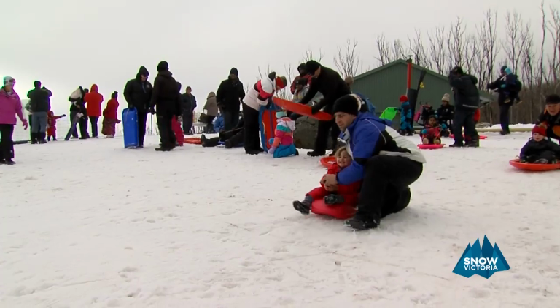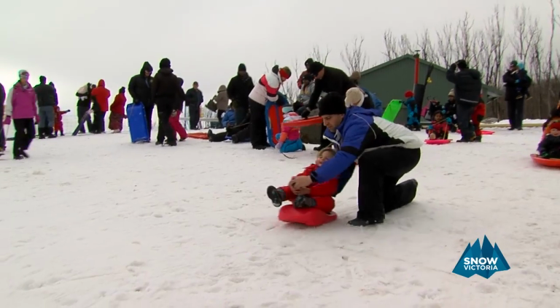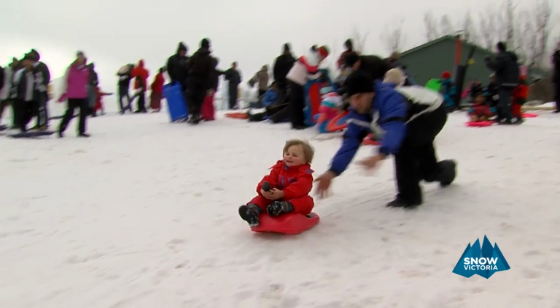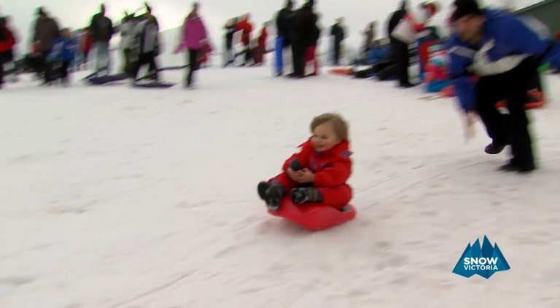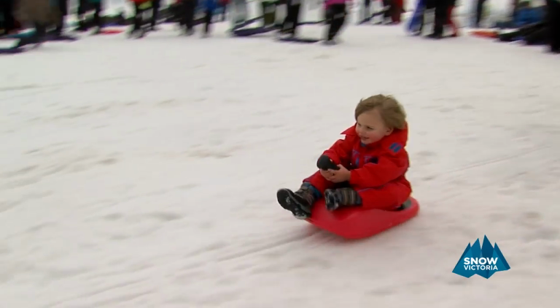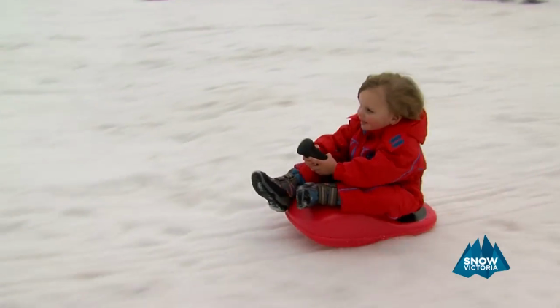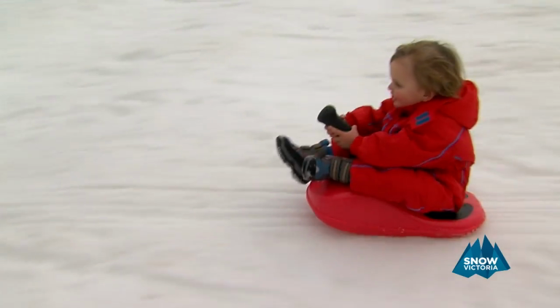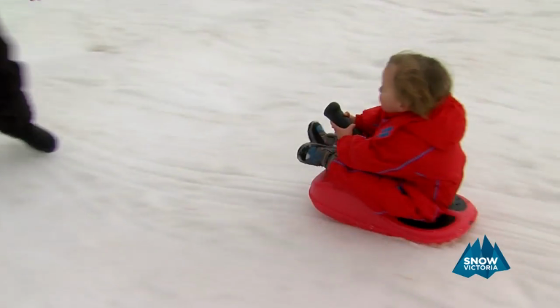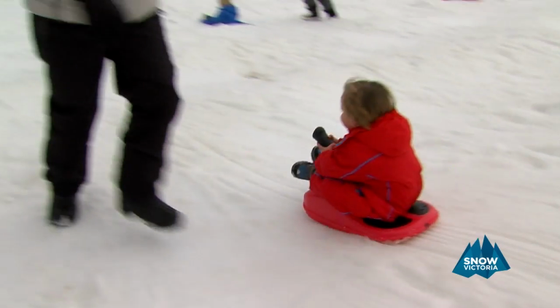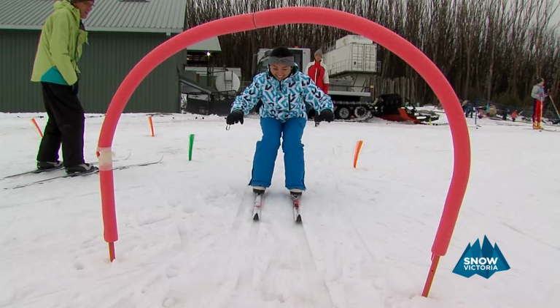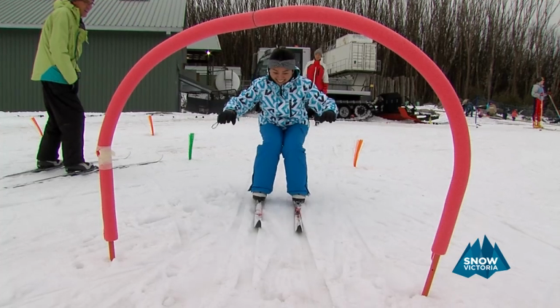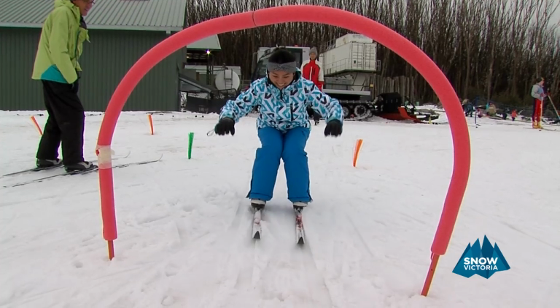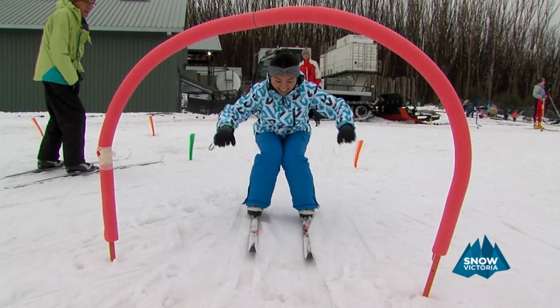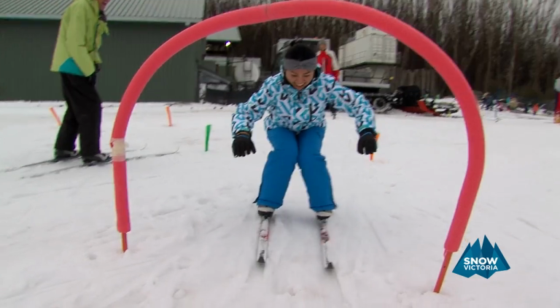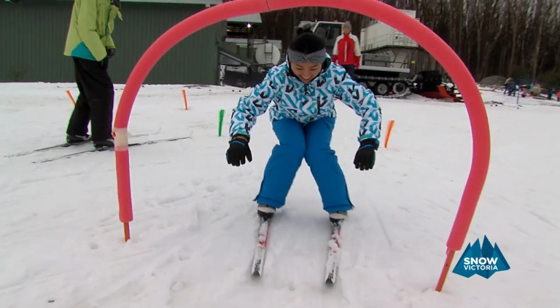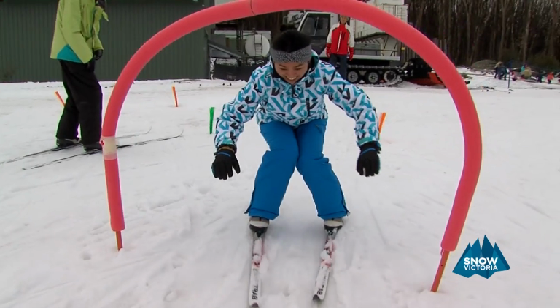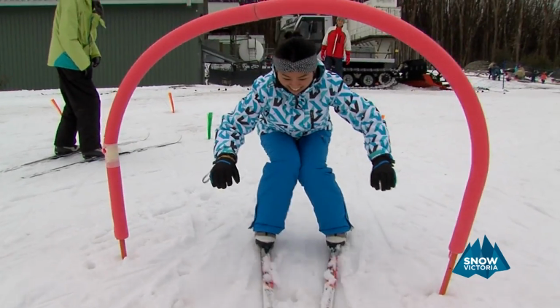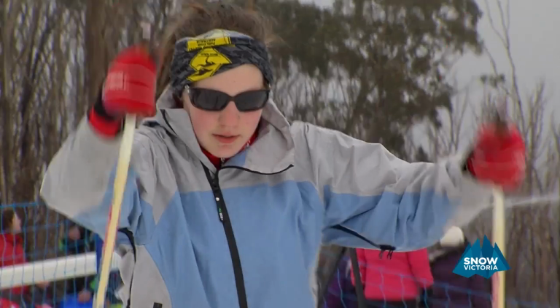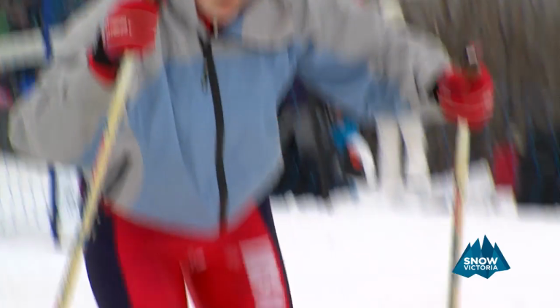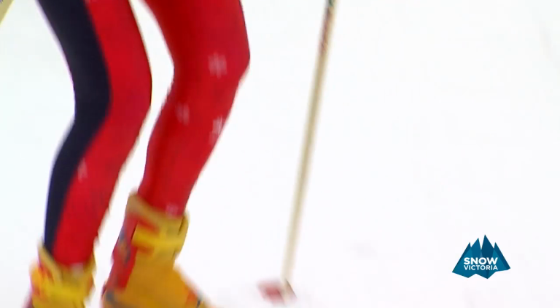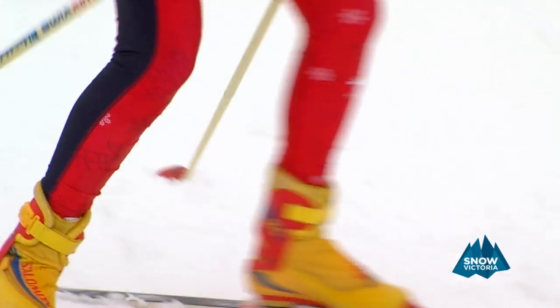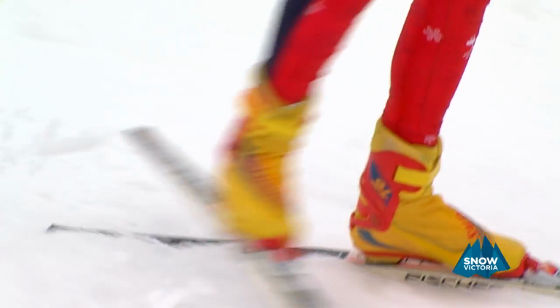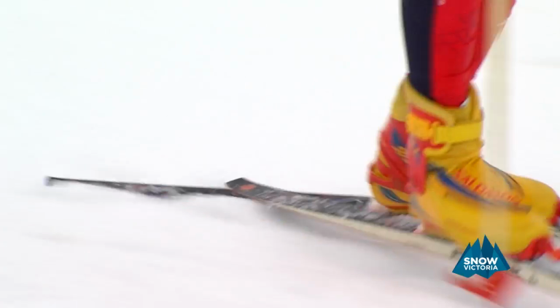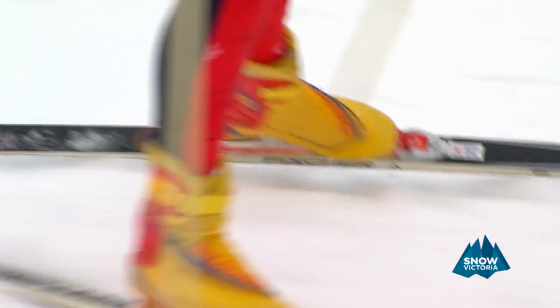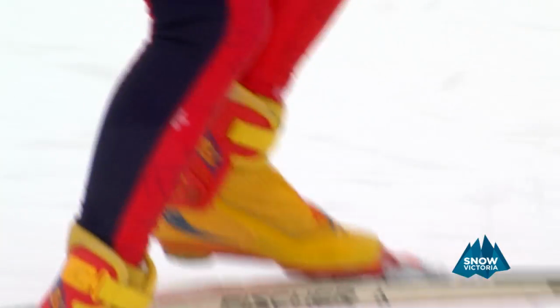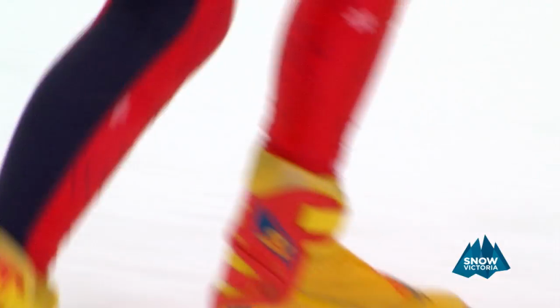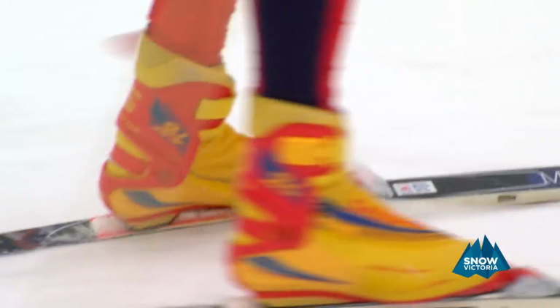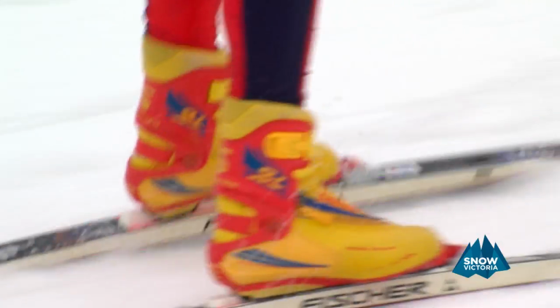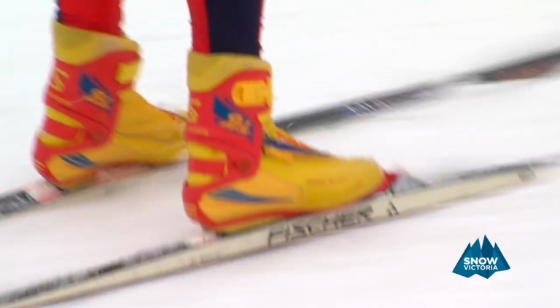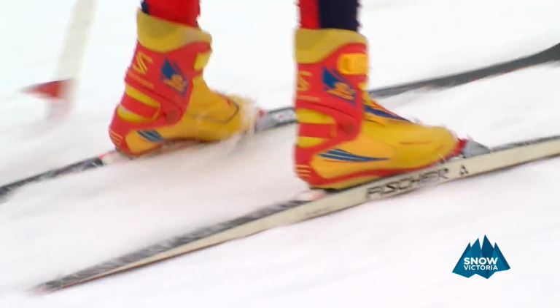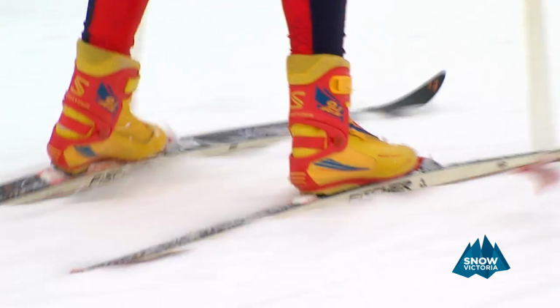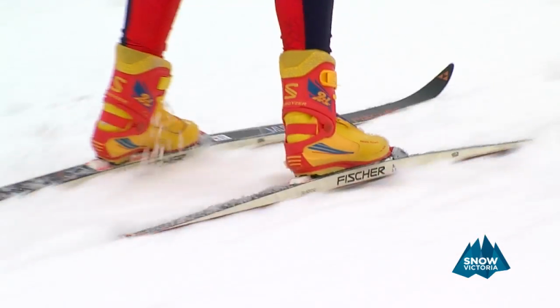Close to Melbourne, Lake Mountain is ideal for day trippers, but you can make a short break of it with a range of accommodation options in Marysville, Taggarty or the Yarra Valley.